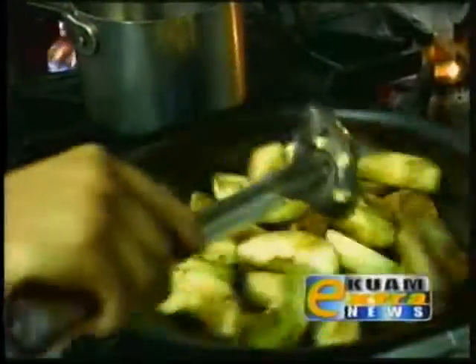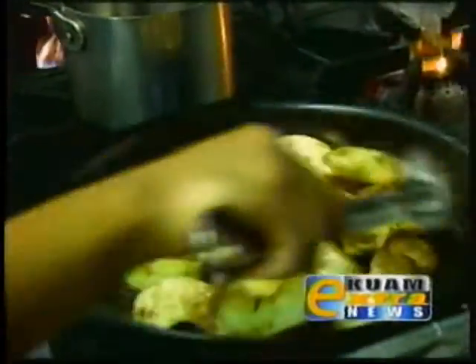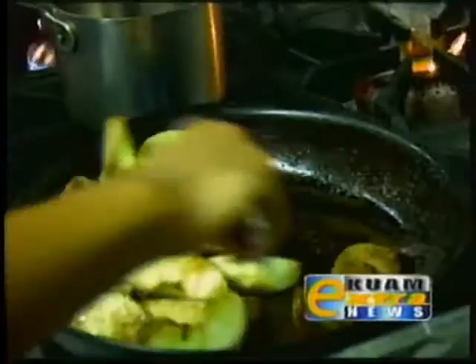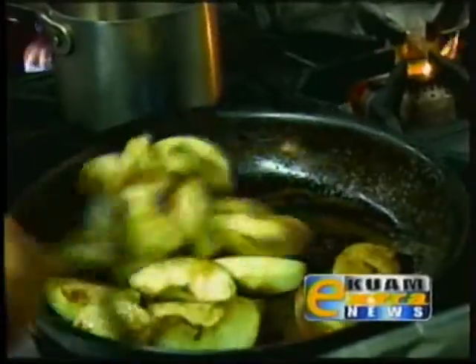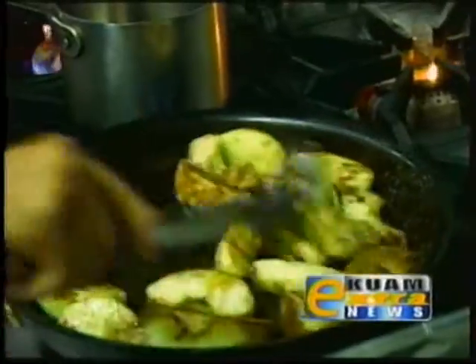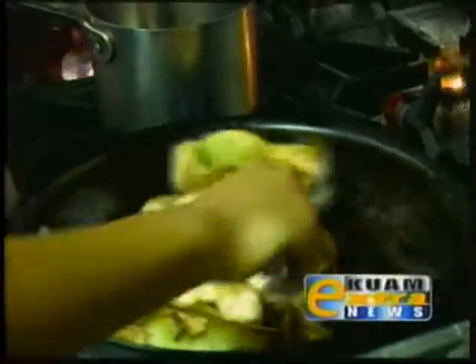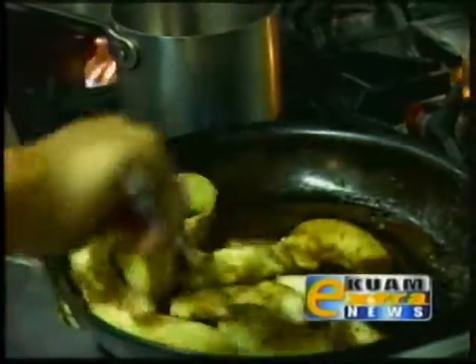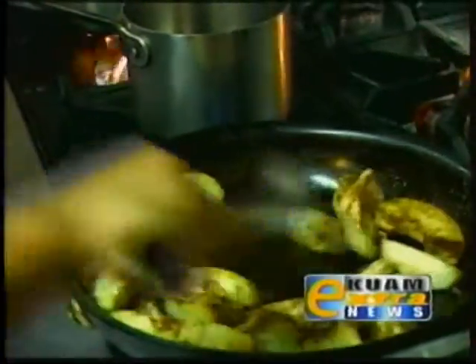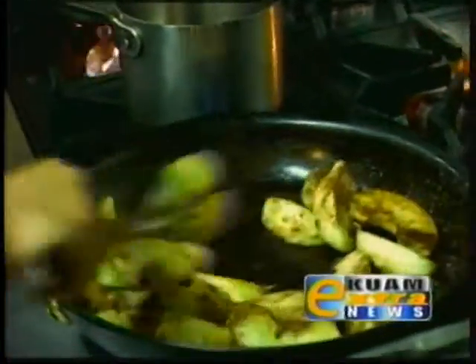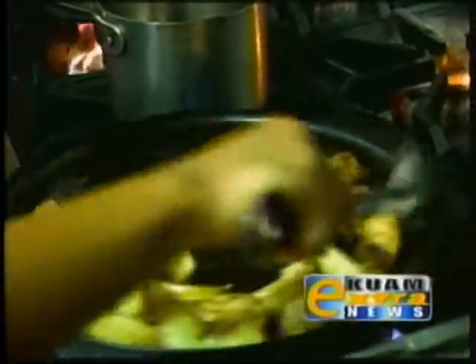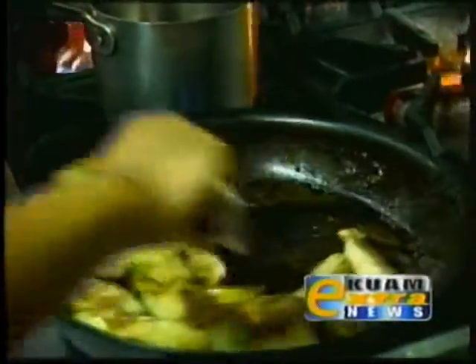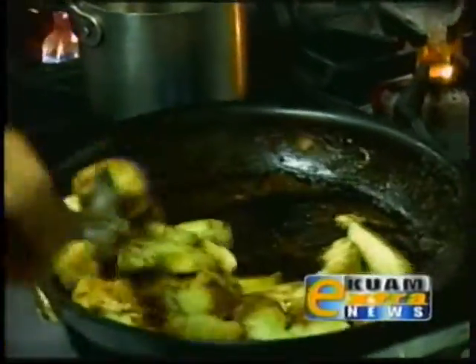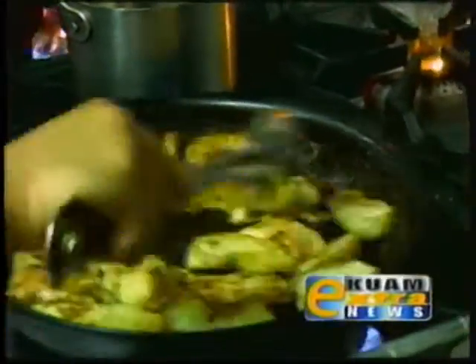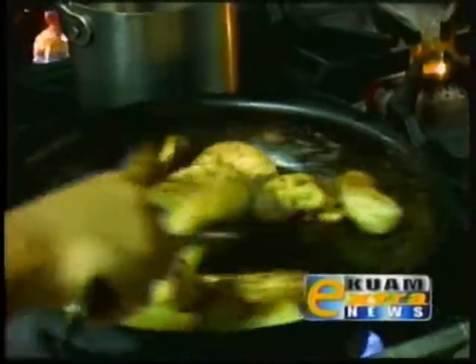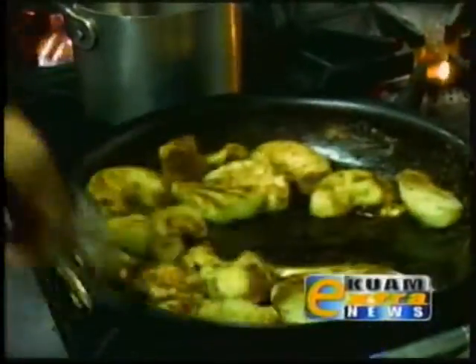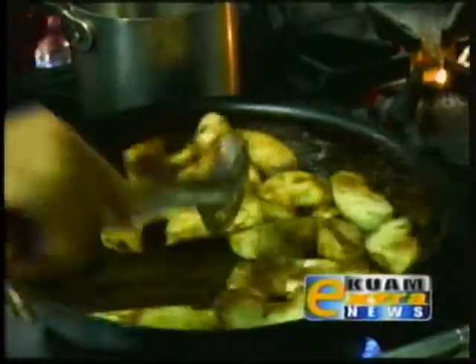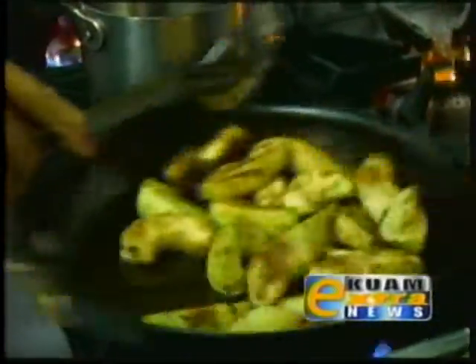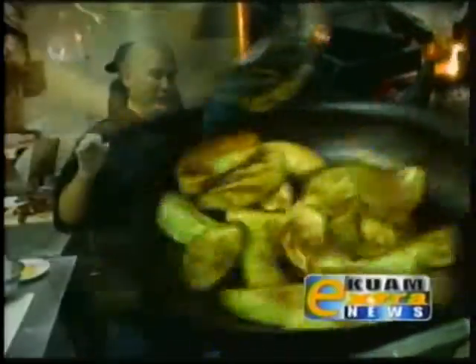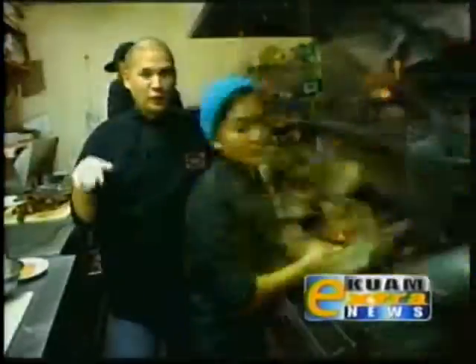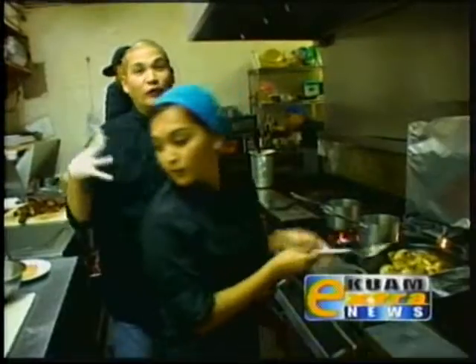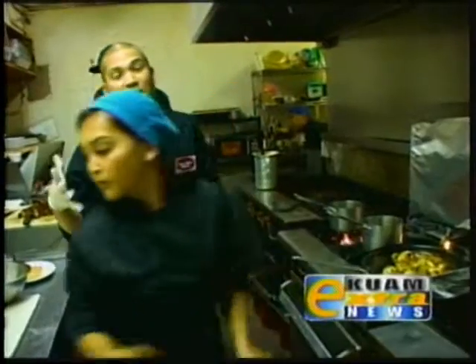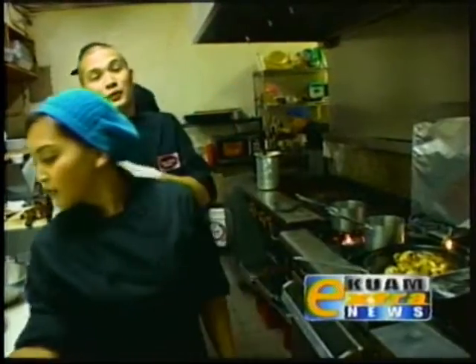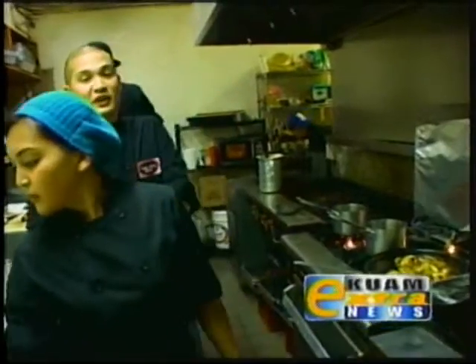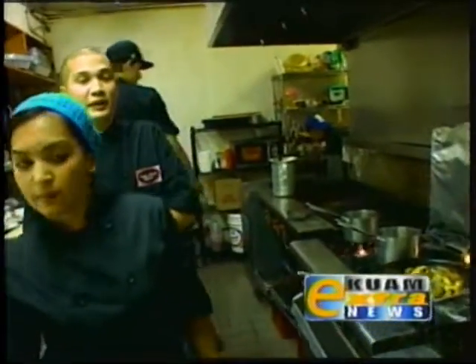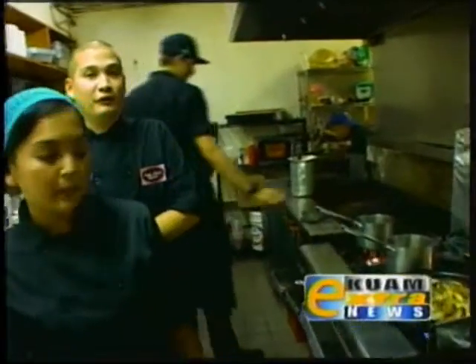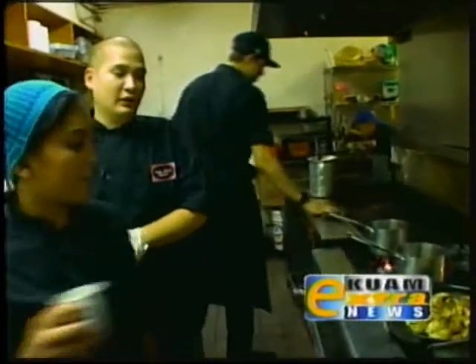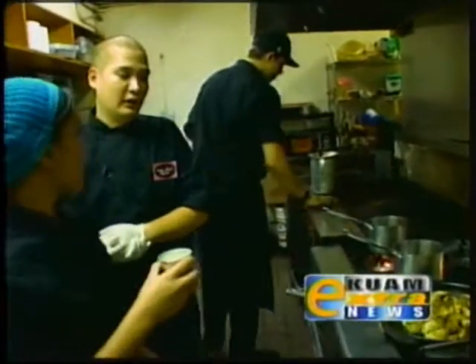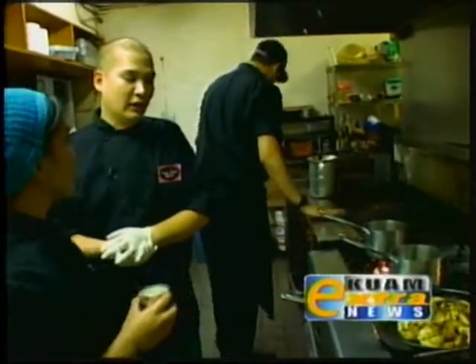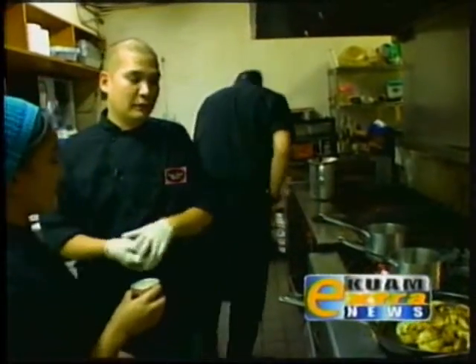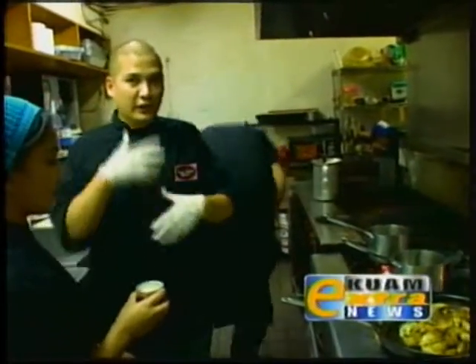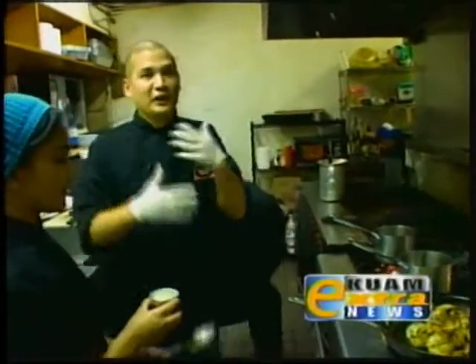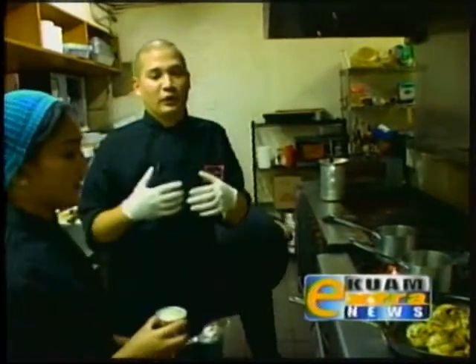We want to try to sauté this for three to four minutes. What we're trying to do is just cook it just a little bit. We don't want to overcook it because we're also going to put it in the fryer to cook it a little bit more.